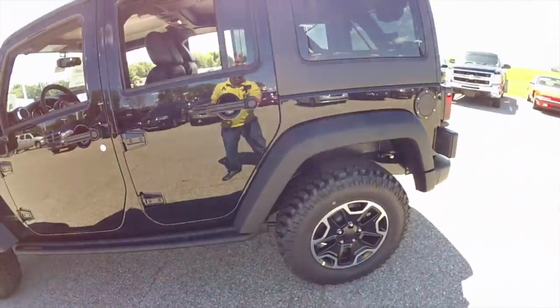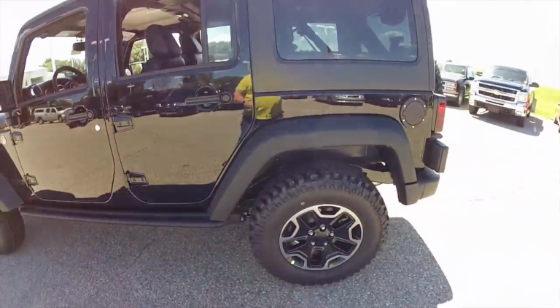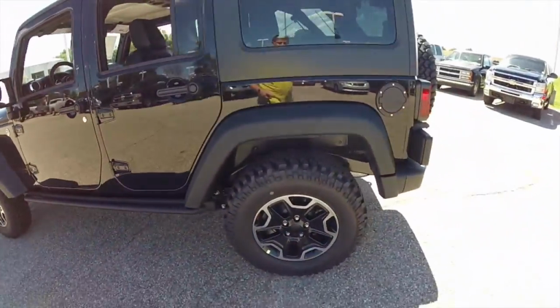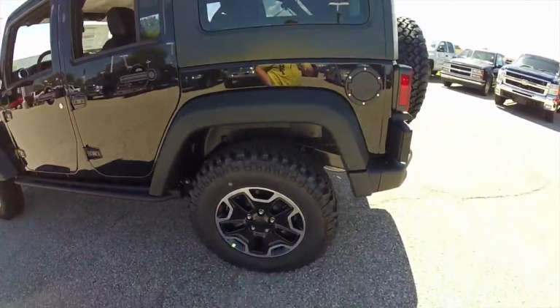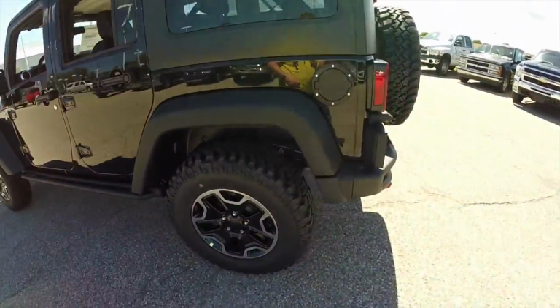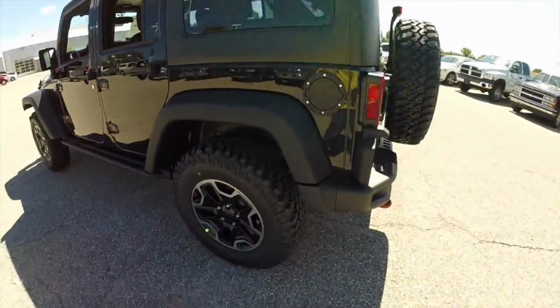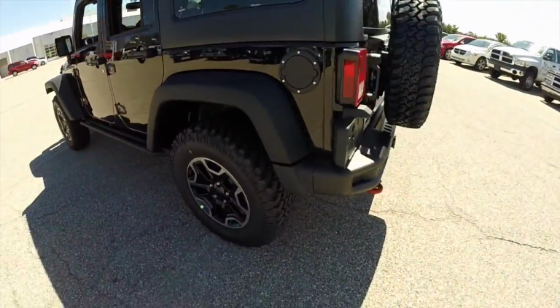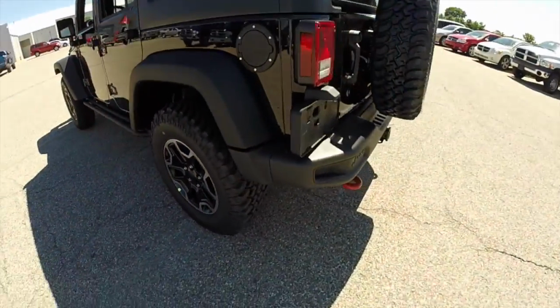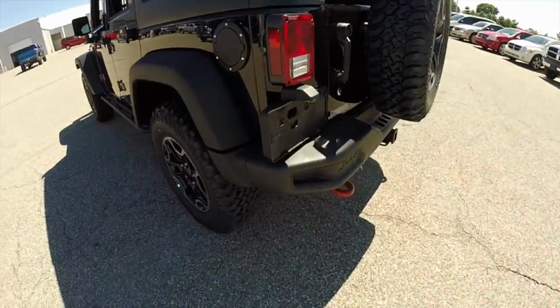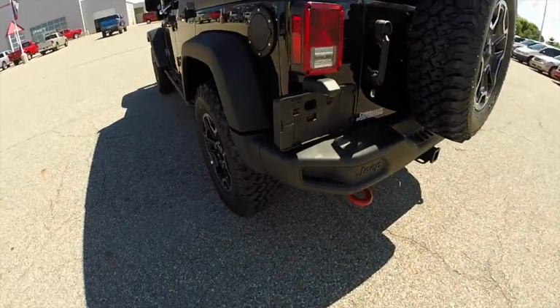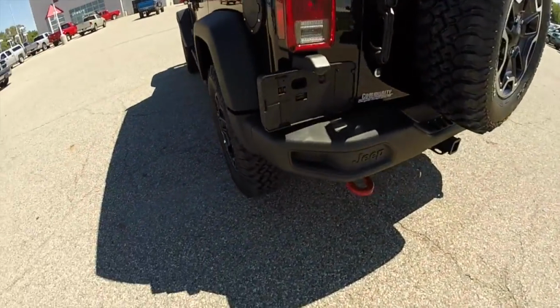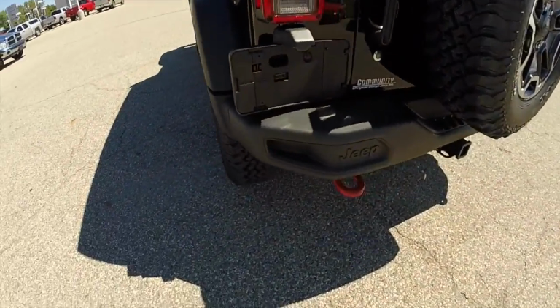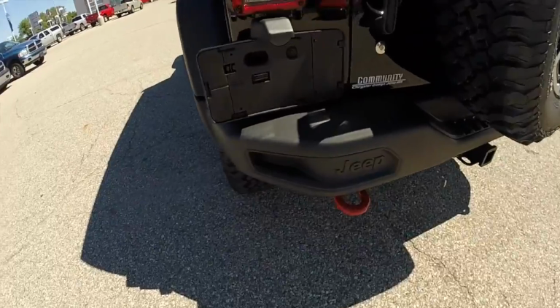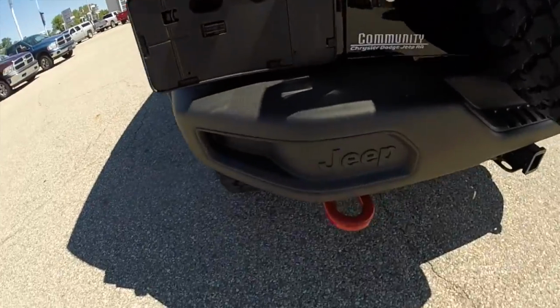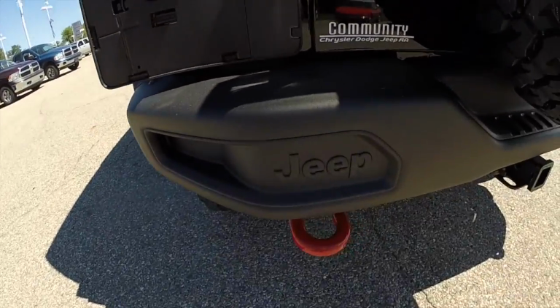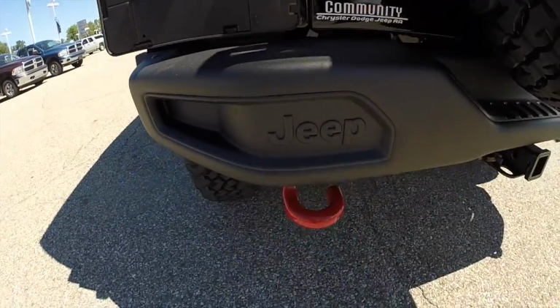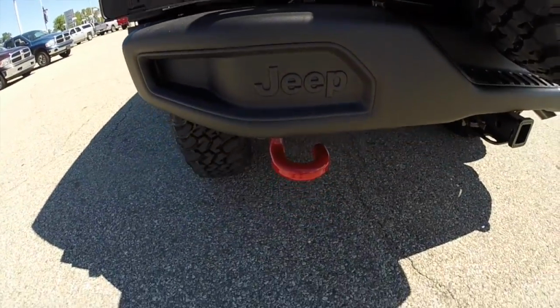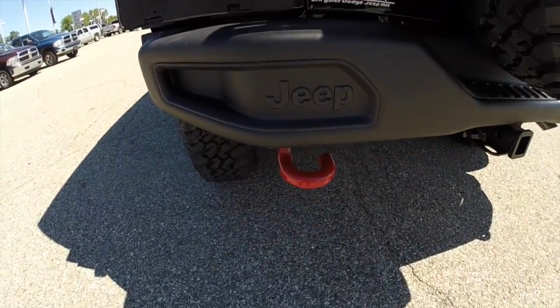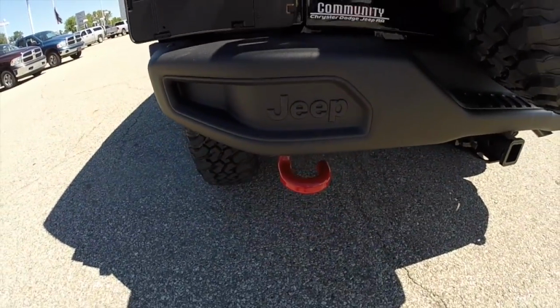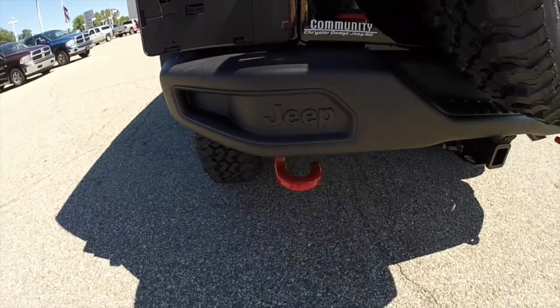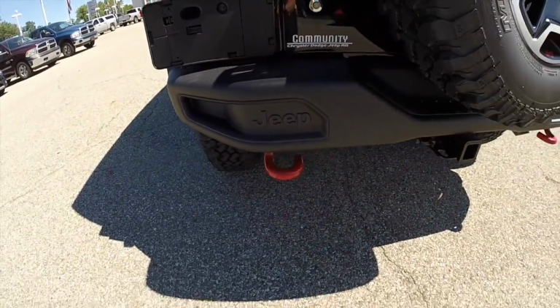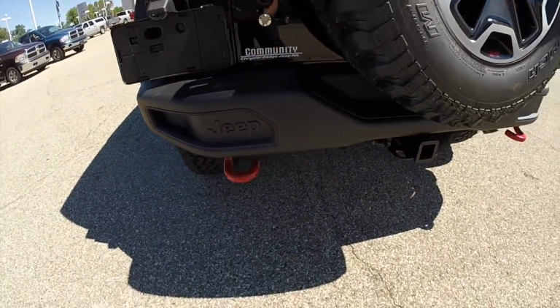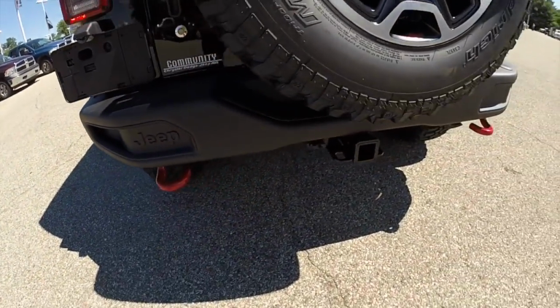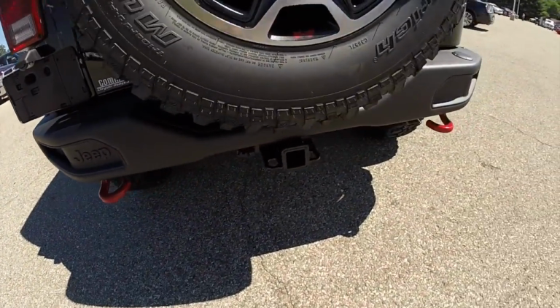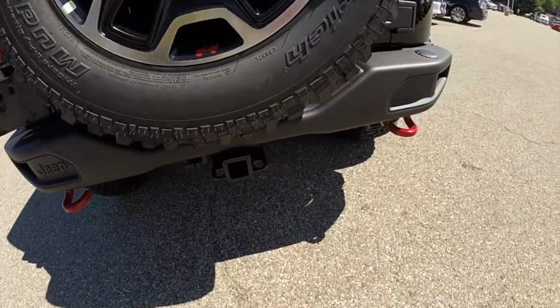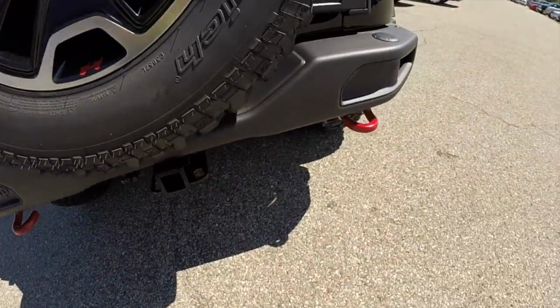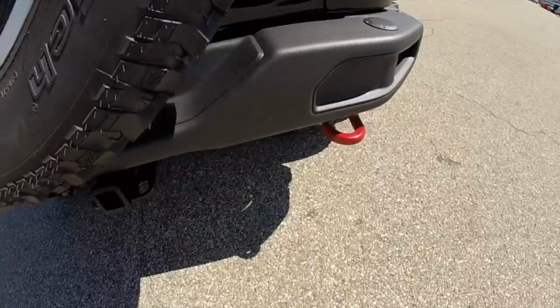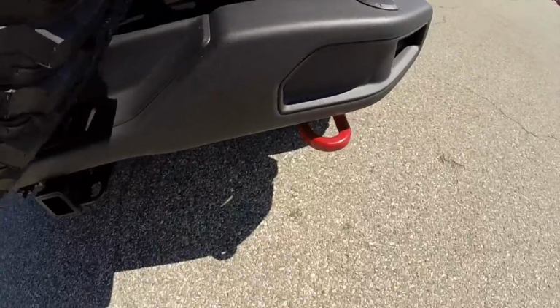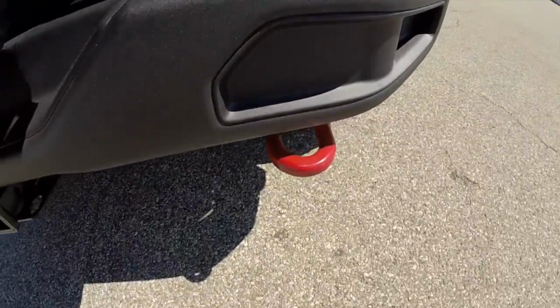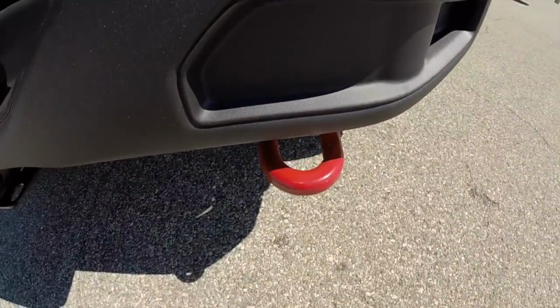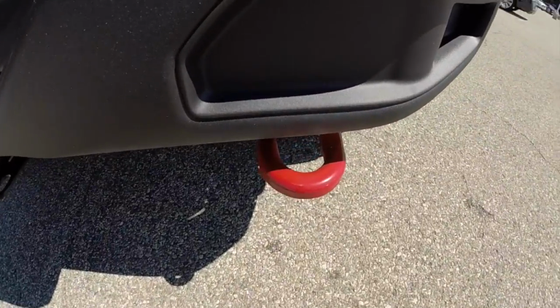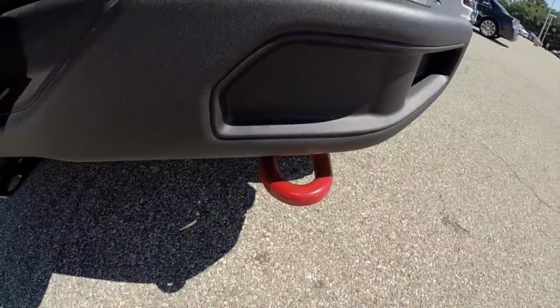It also includes the heated leather seats, the steel front and rear bumpers. Of course you have your red tow hooks and you have the red trail rated badge.